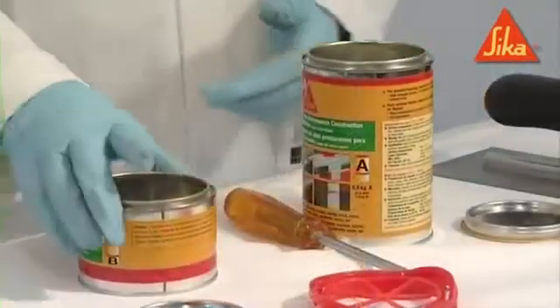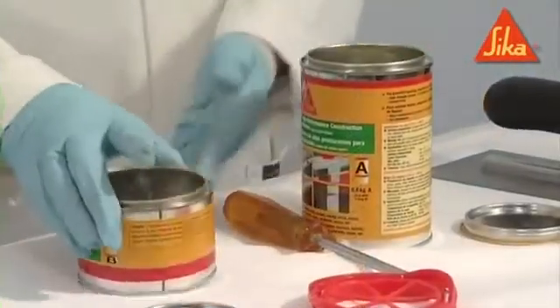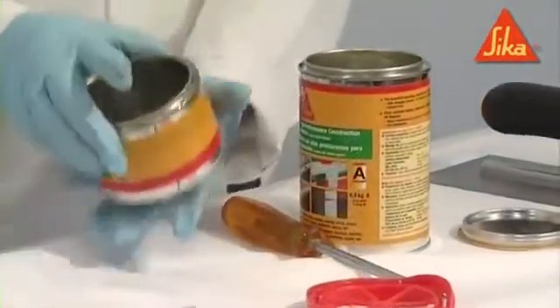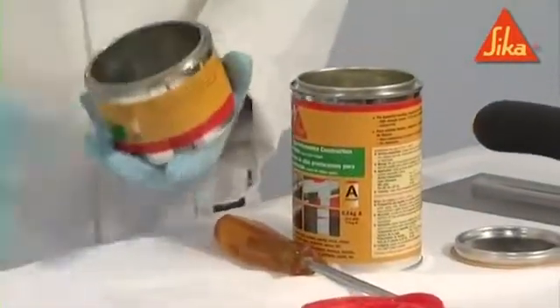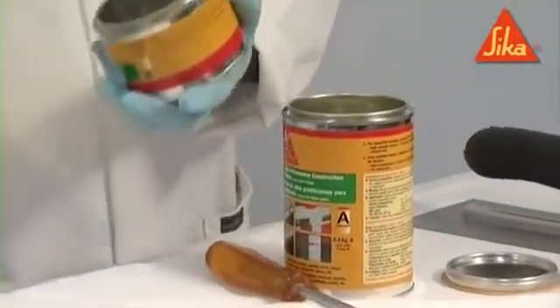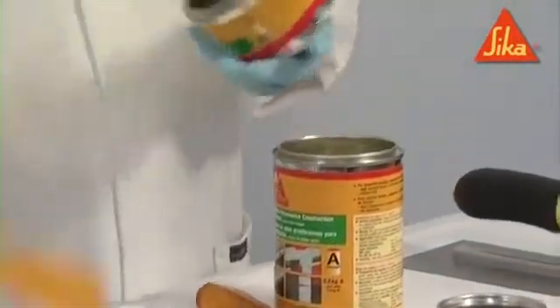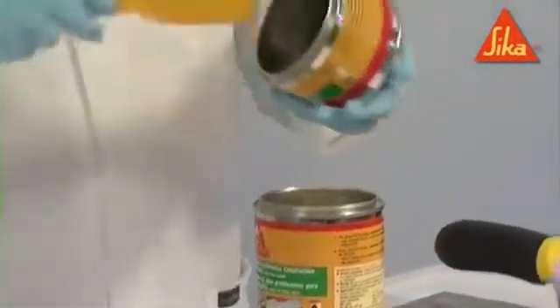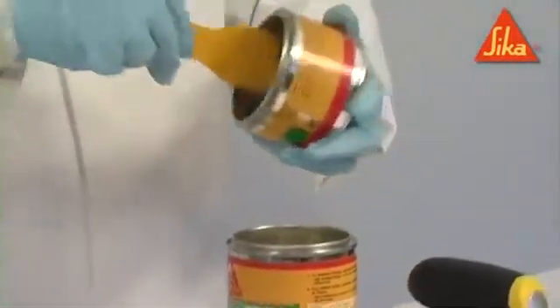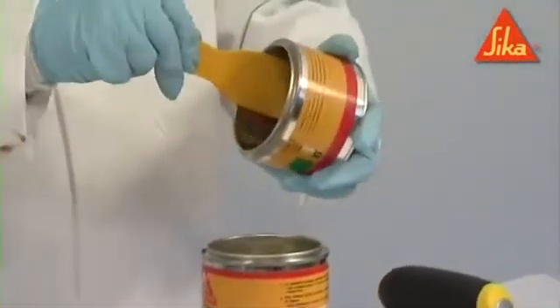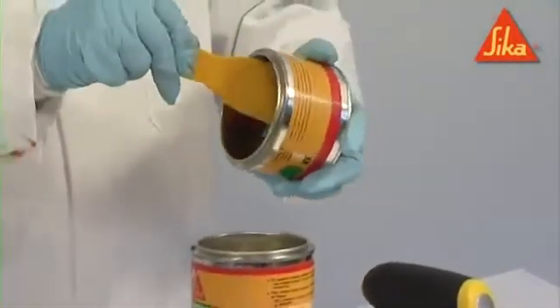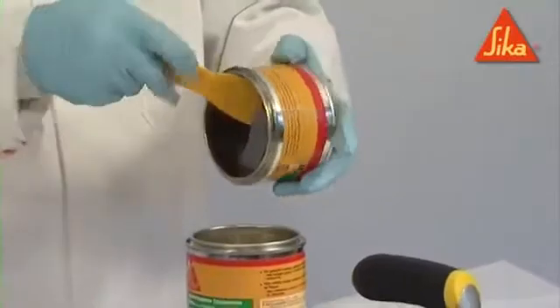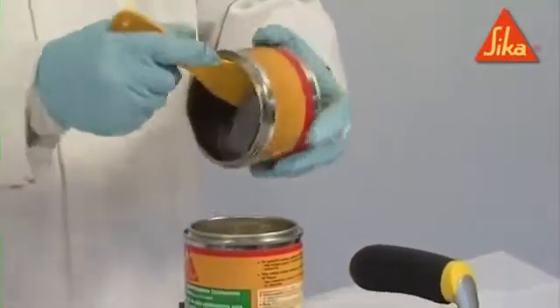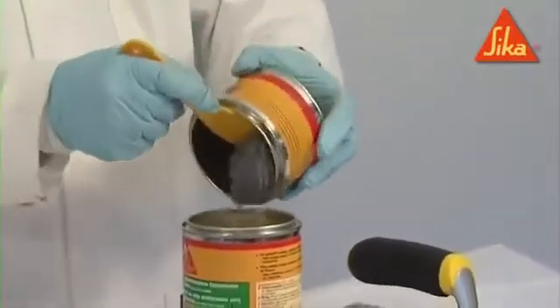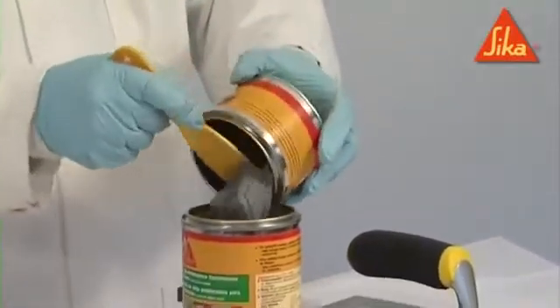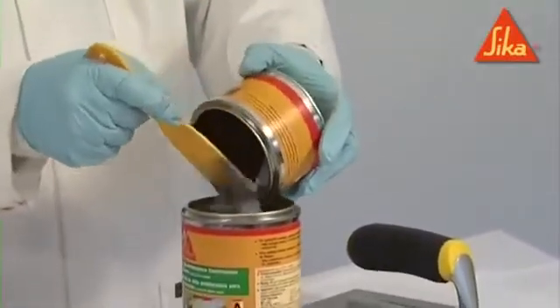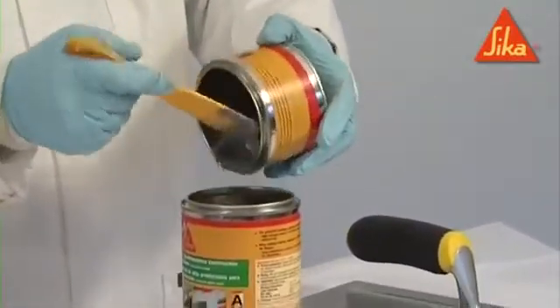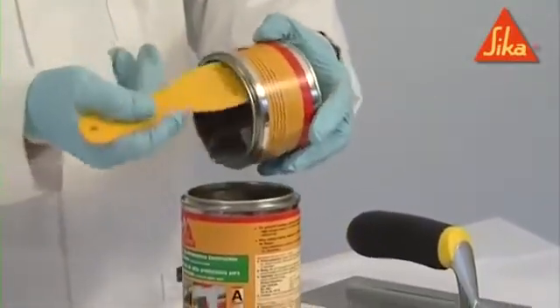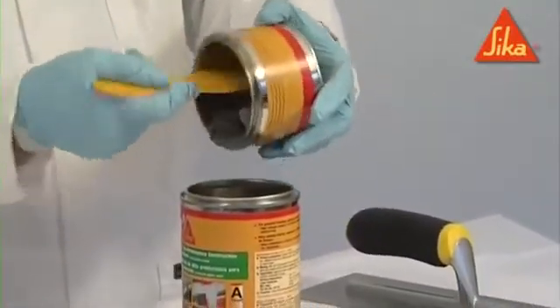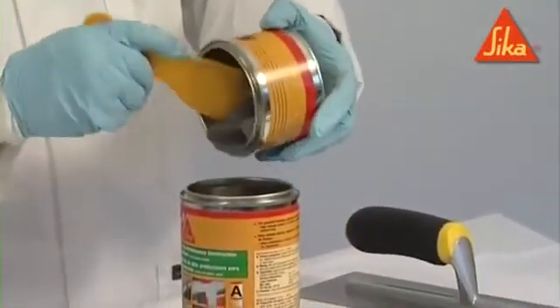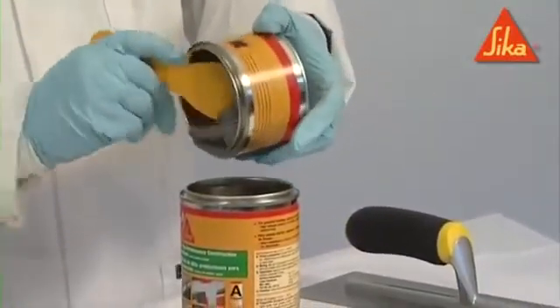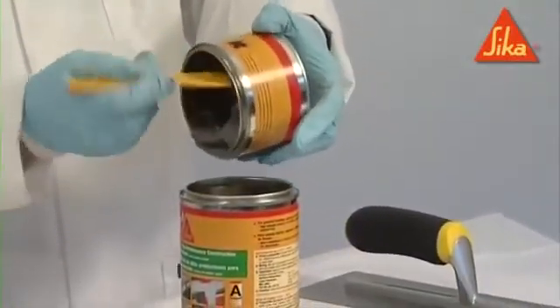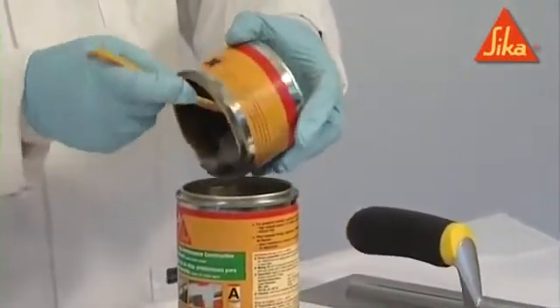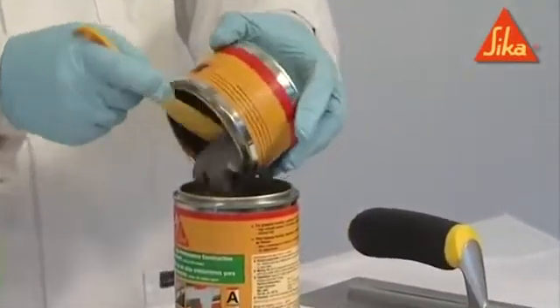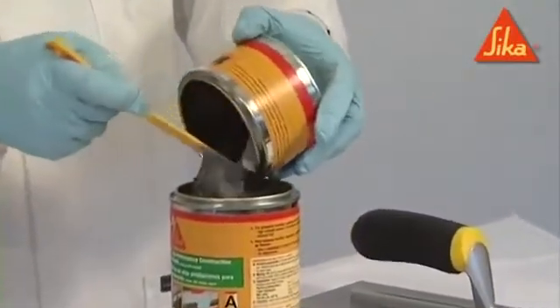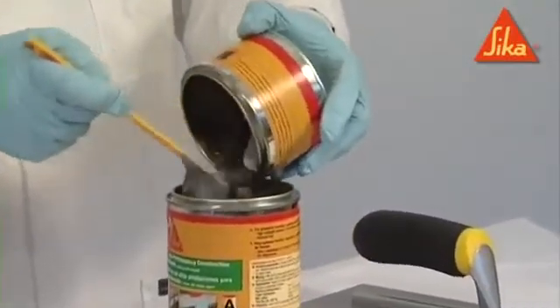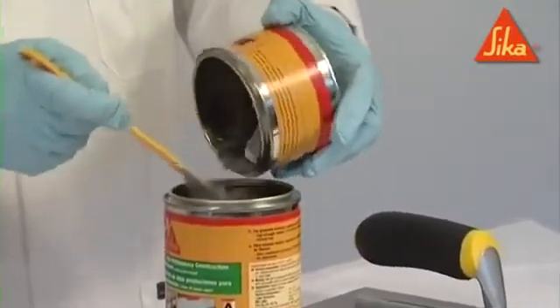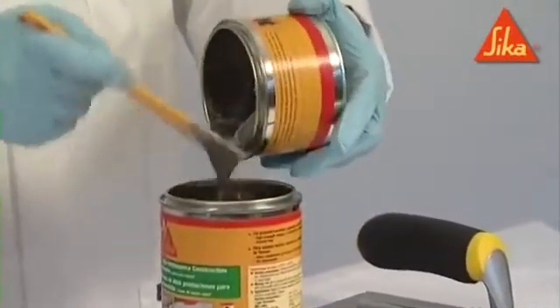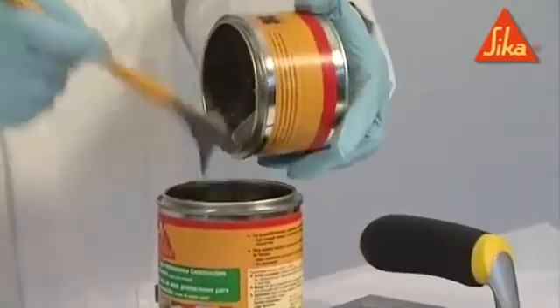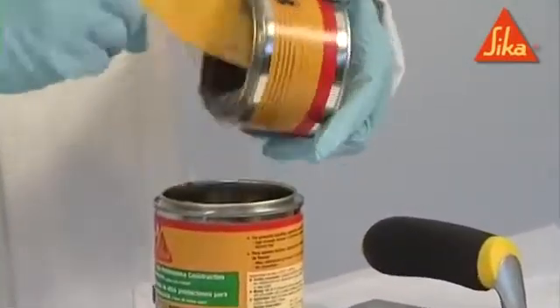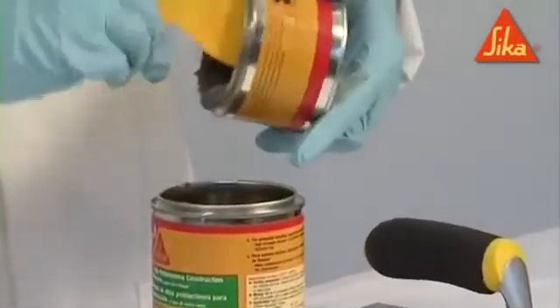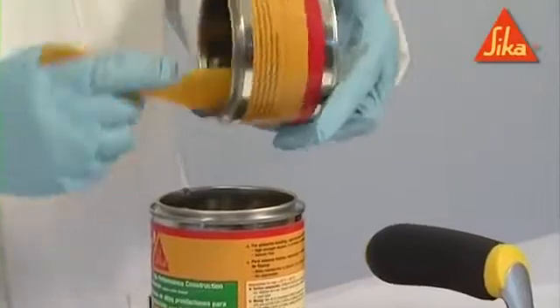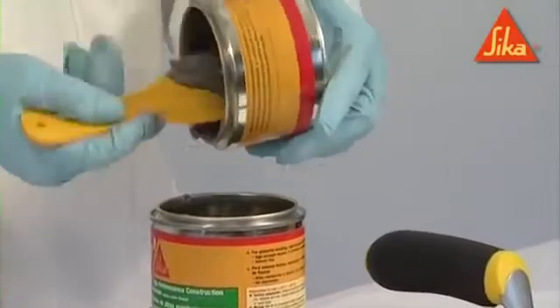Mix Seeker DER 31 Adhesive Components A and B for a minimum of 3 minutes until the mix is homogenous and uniform in color.